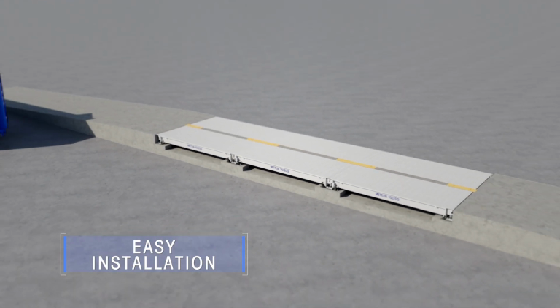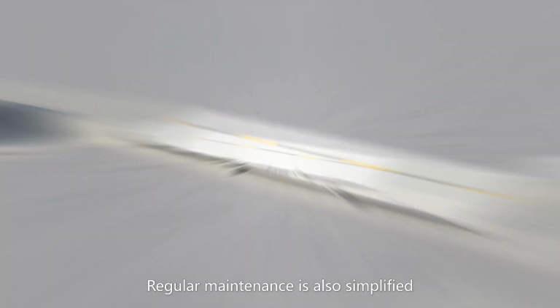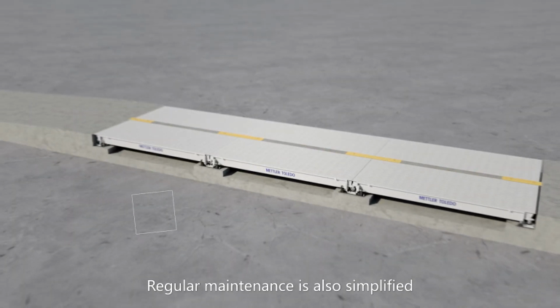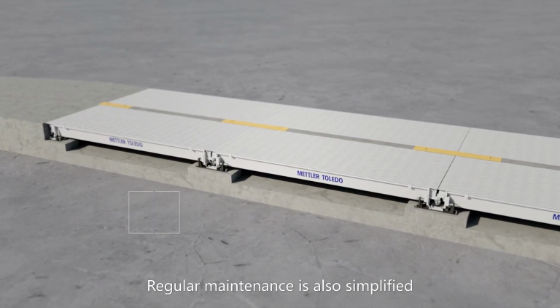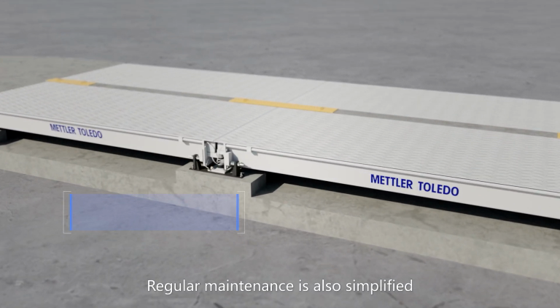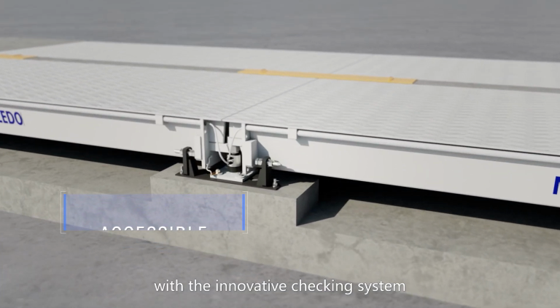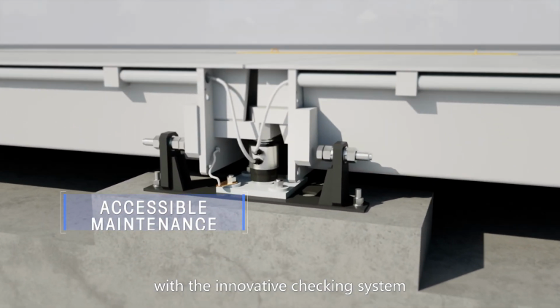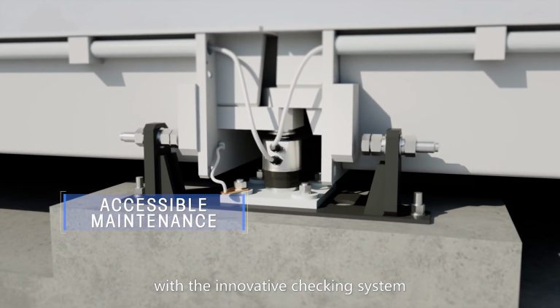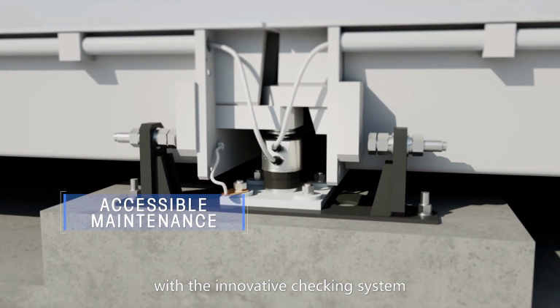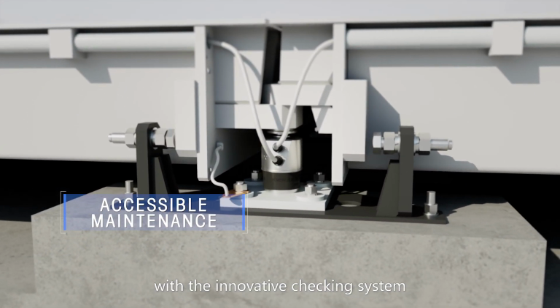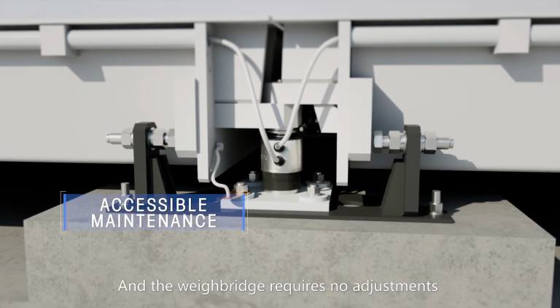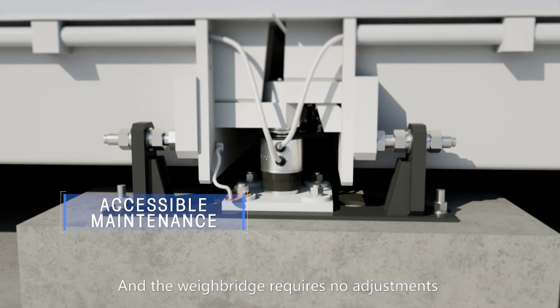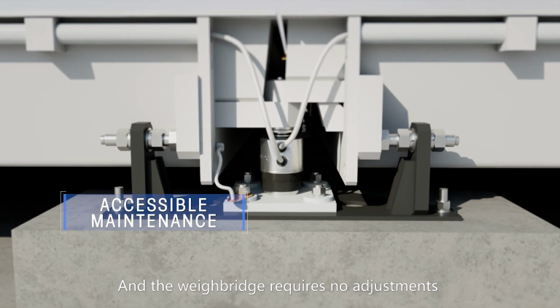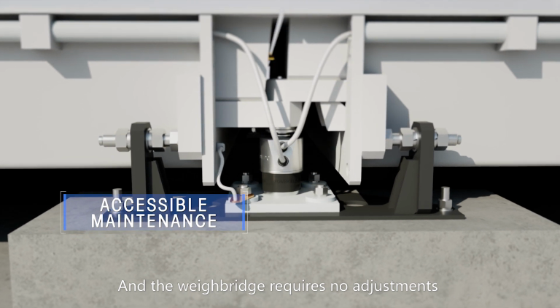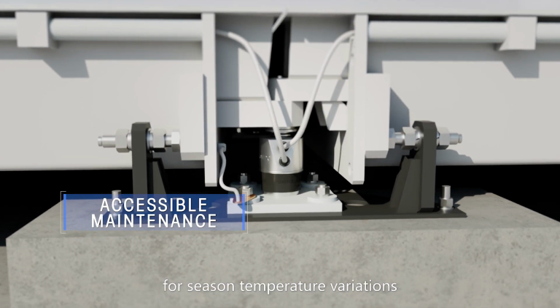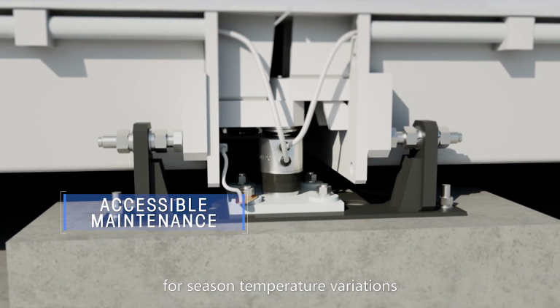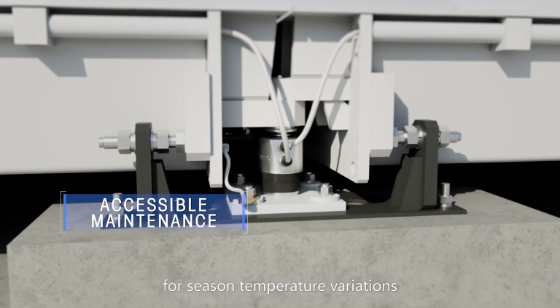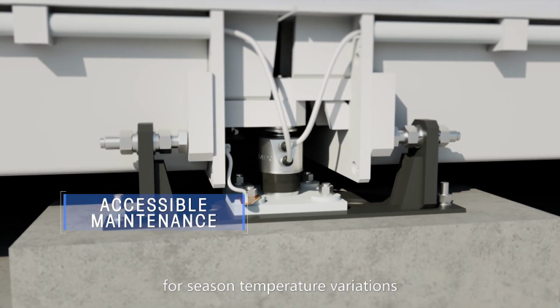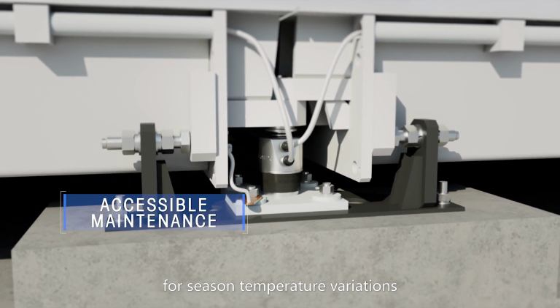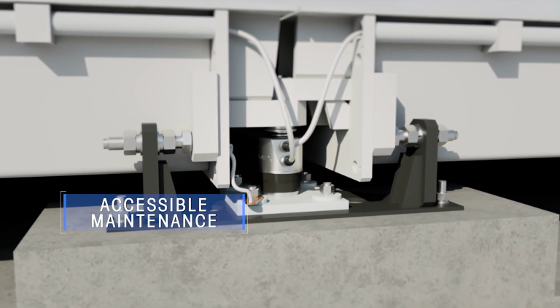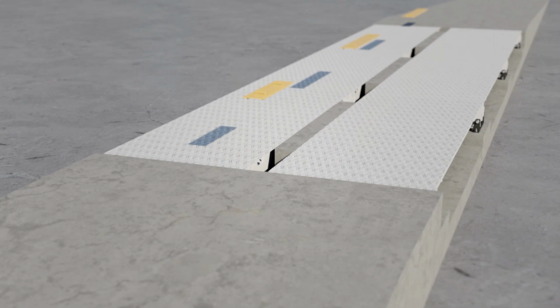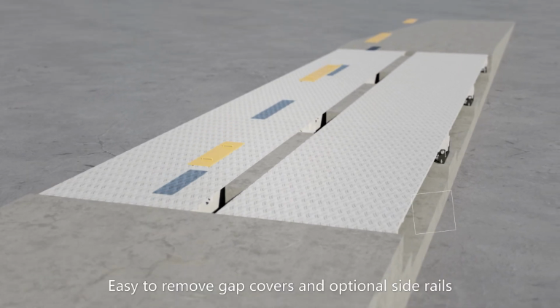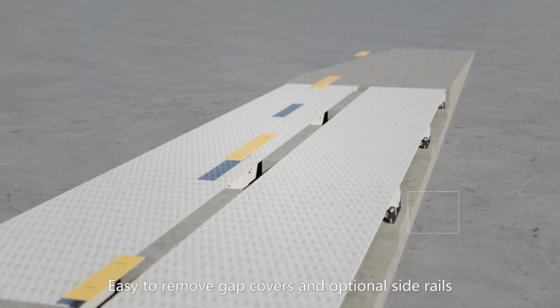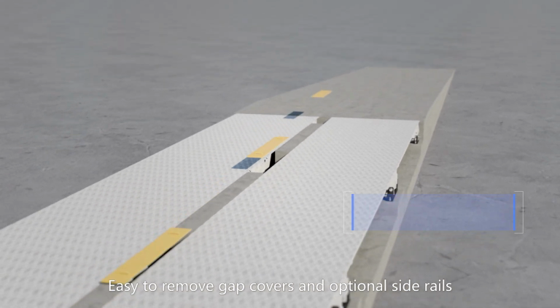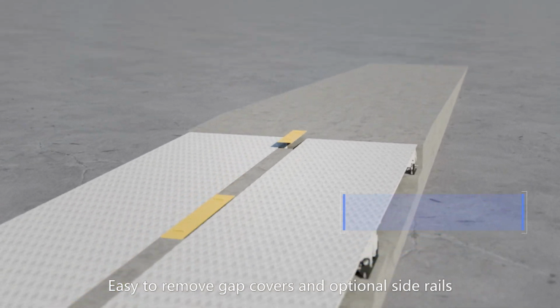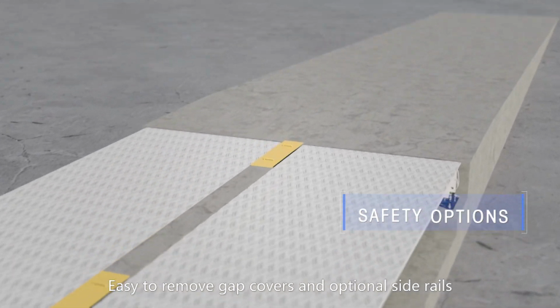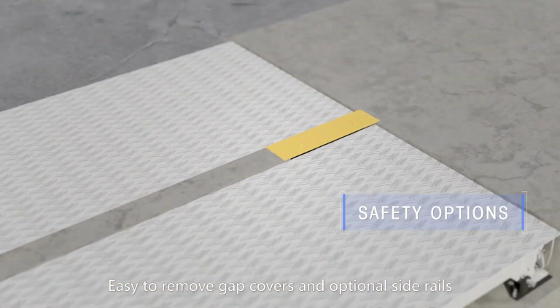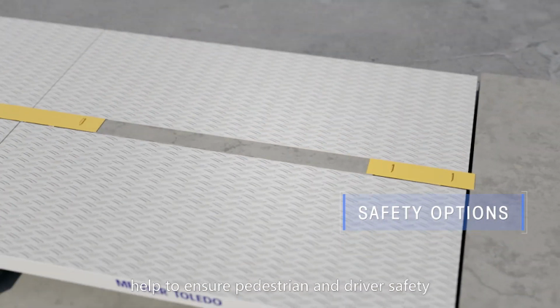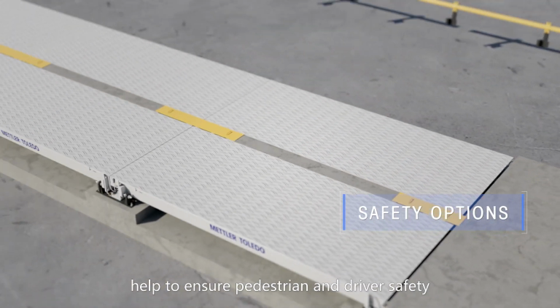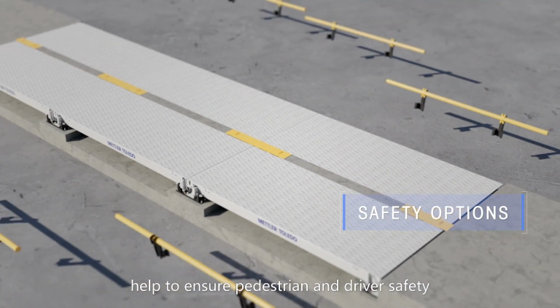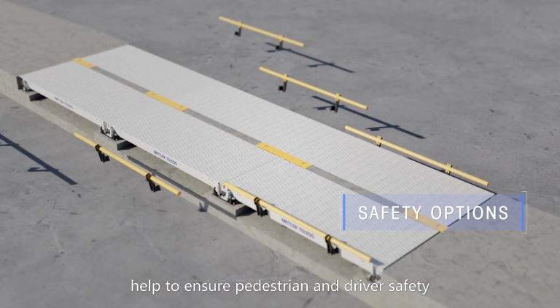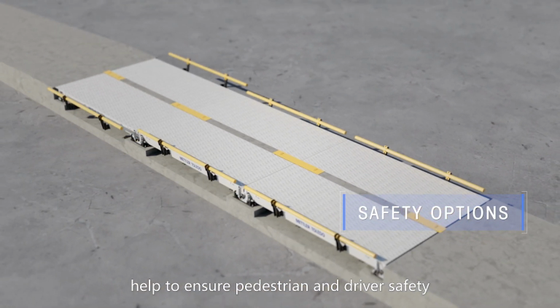Regular maintenance is also simplified with the innovative checking system, and the weighbridge requires no adjustments for seasonal temperature variations. Easy-to-remove gap covers and optional side rails help to ensure pedestrian and driver safety.